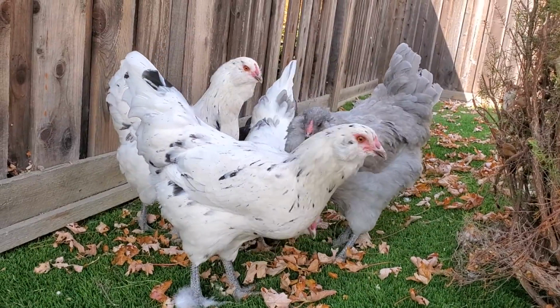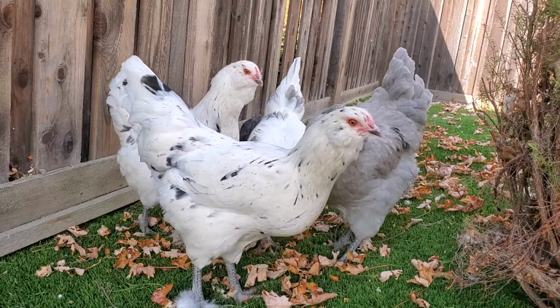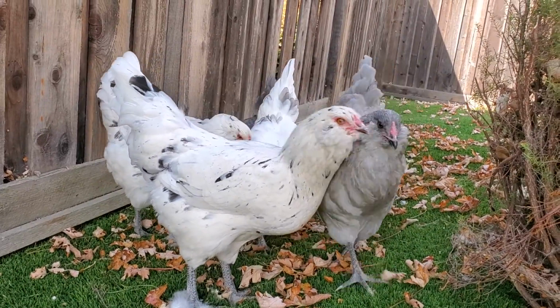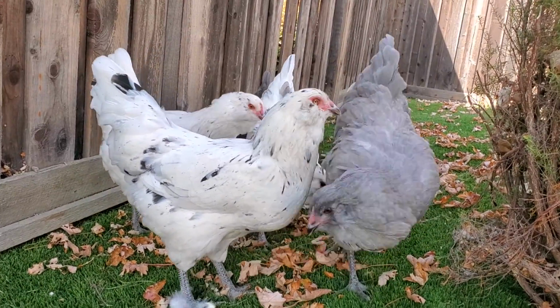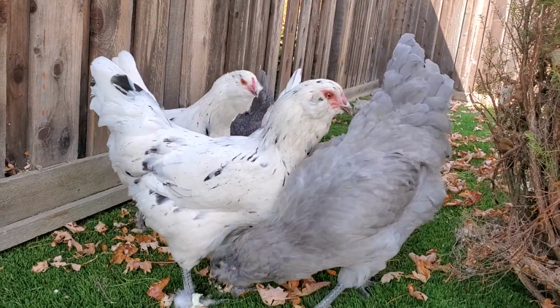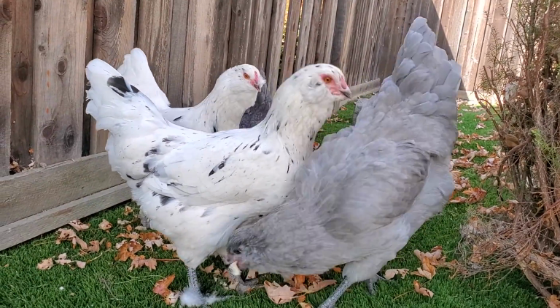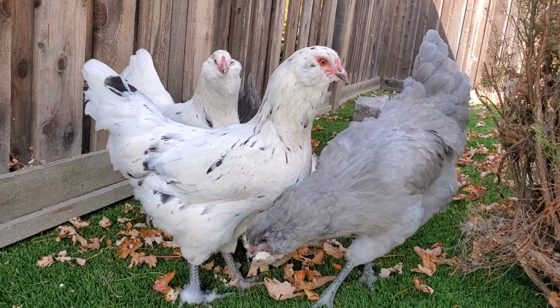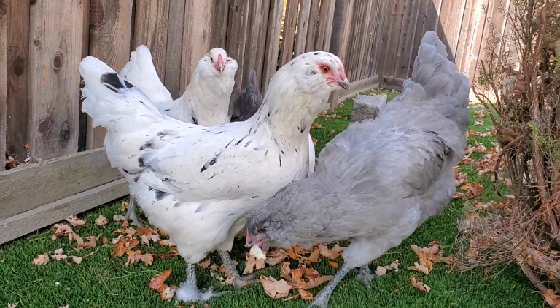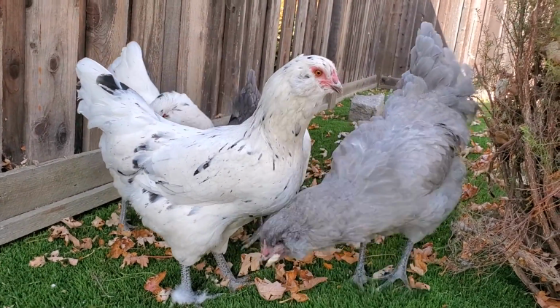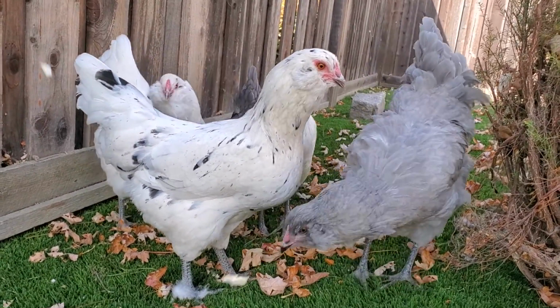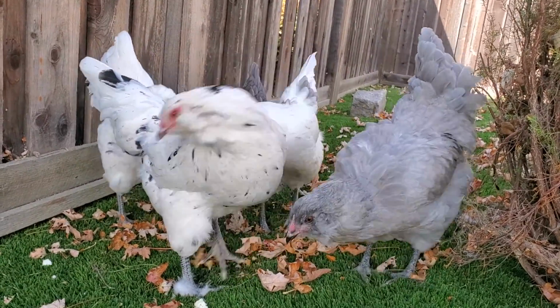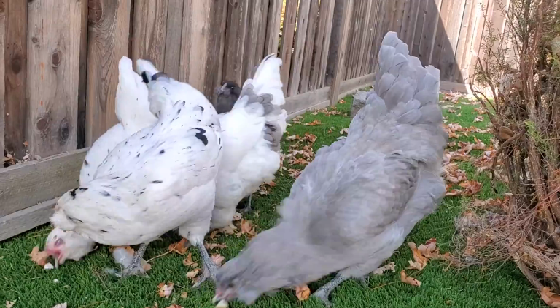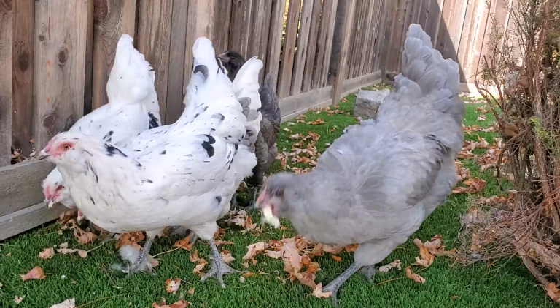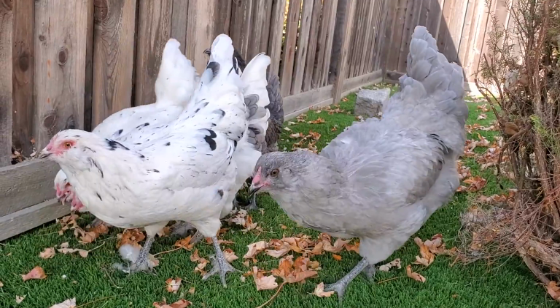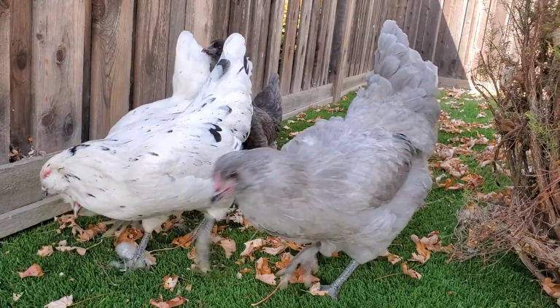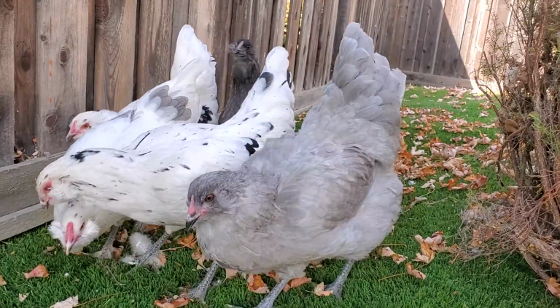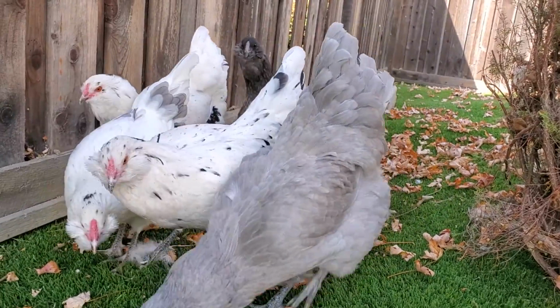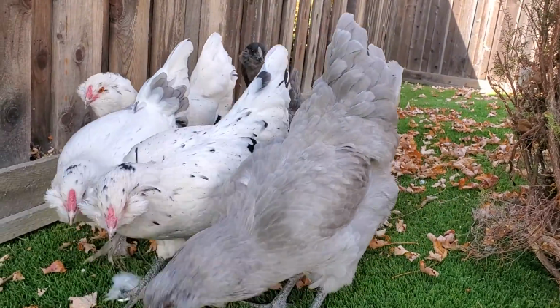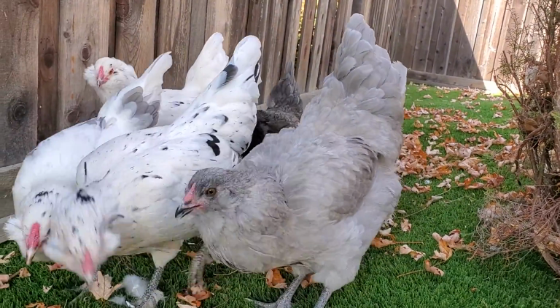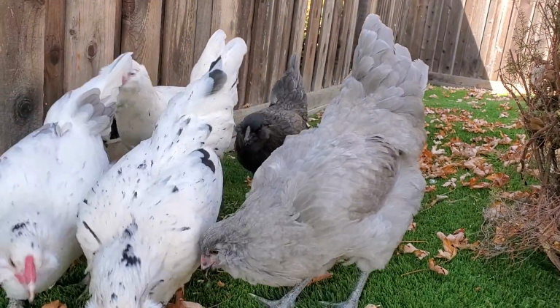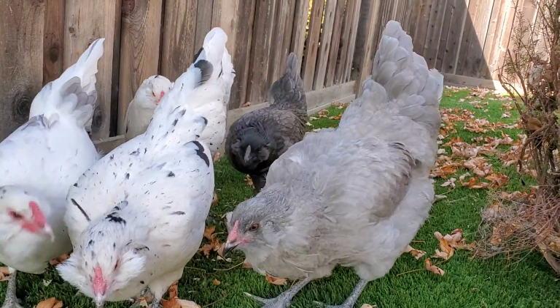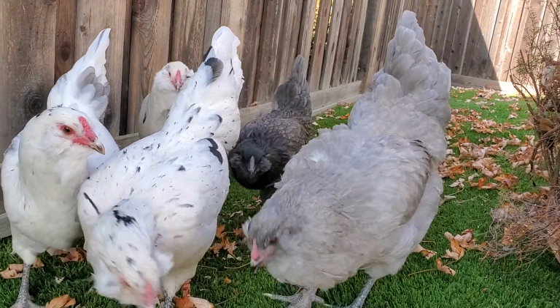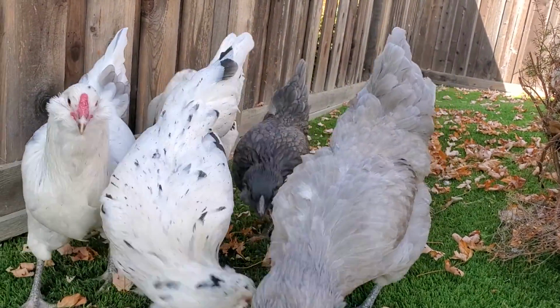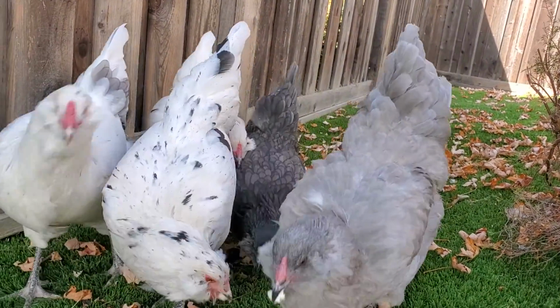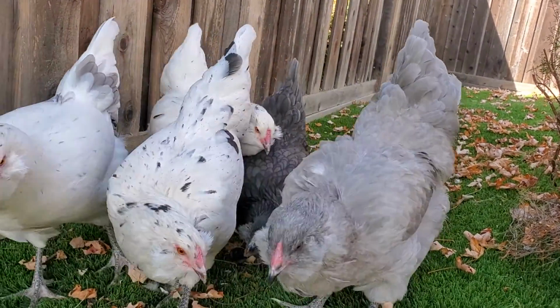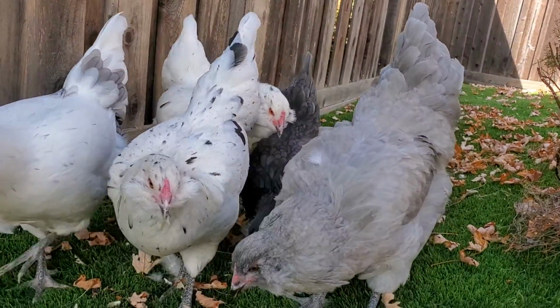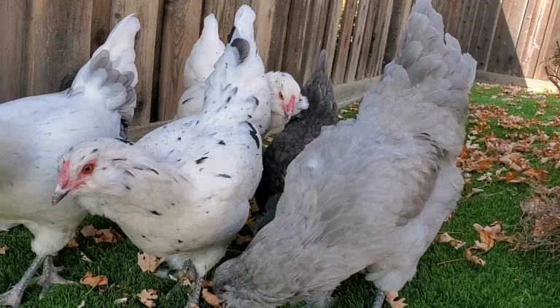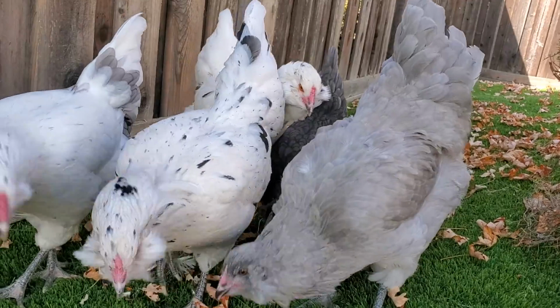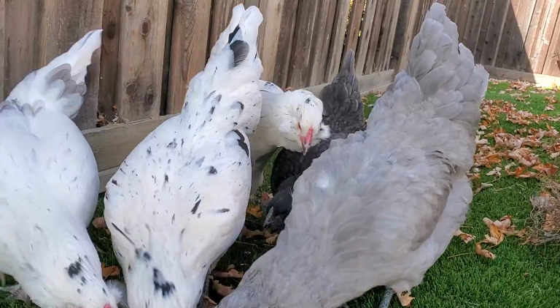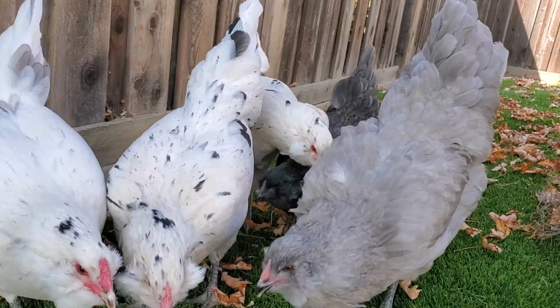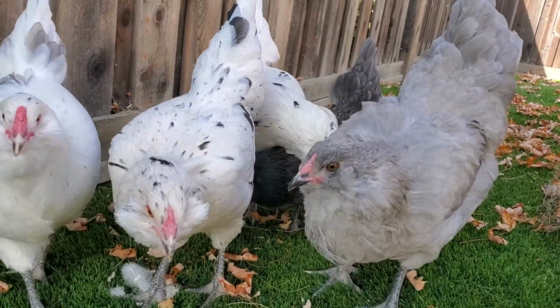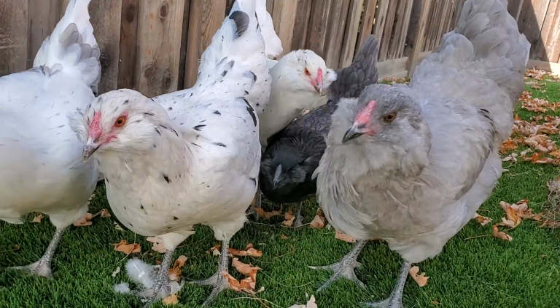They're so sweet. They're going to start laying eggs soon — we're very excited for that. Any day now, right? I'm having some bread for a treat.